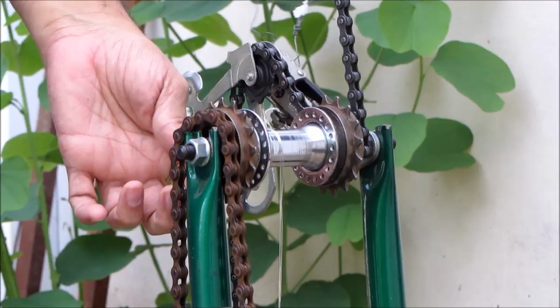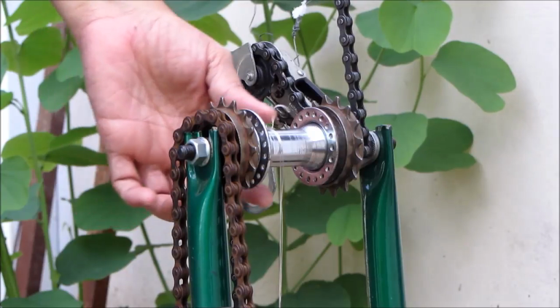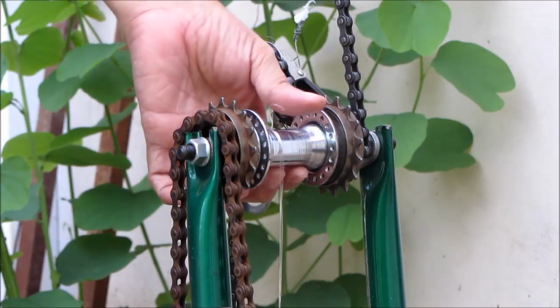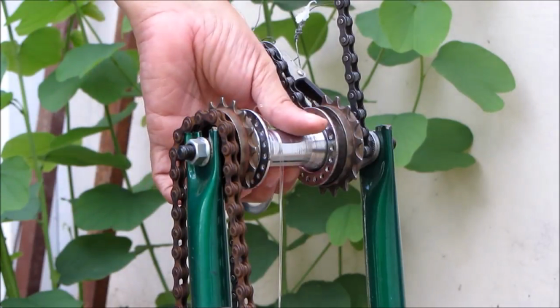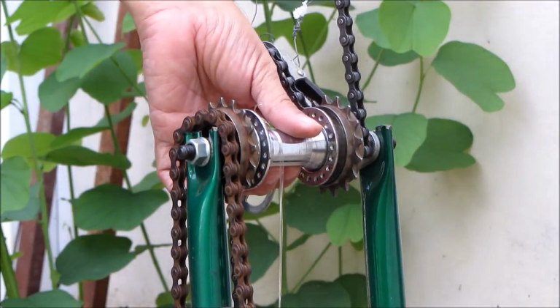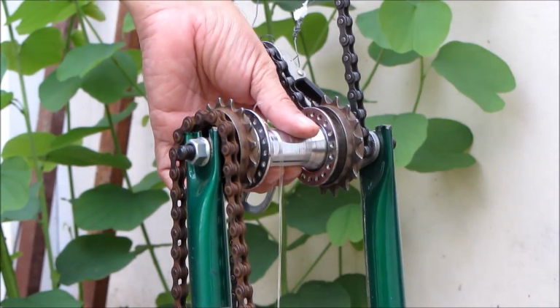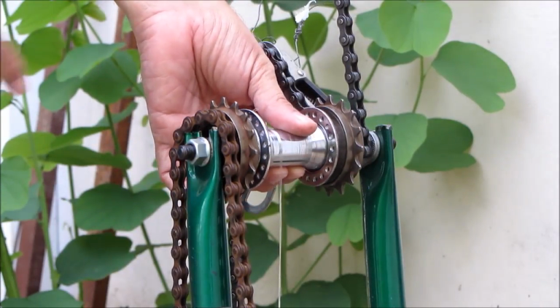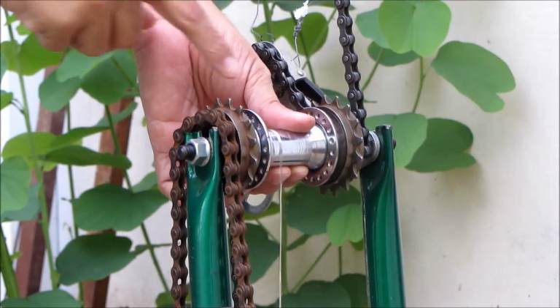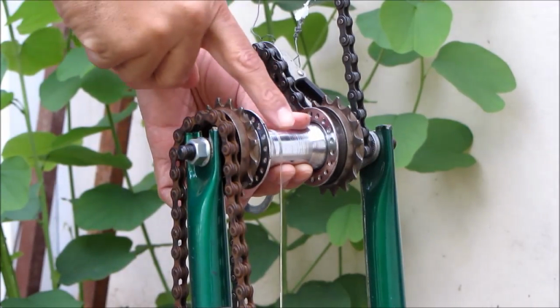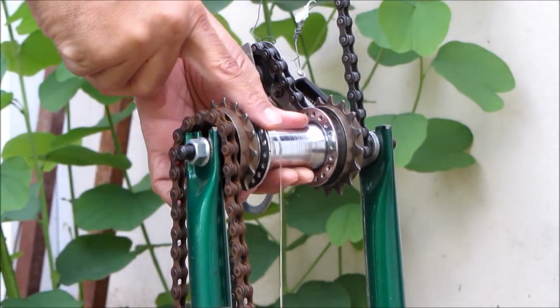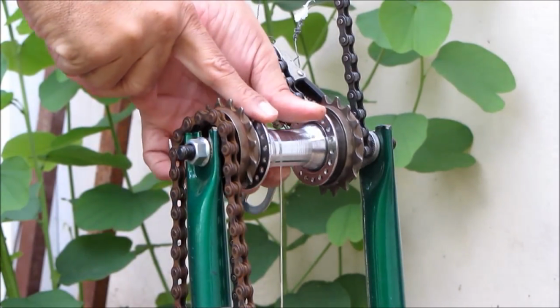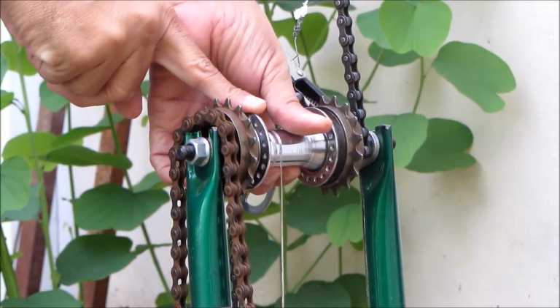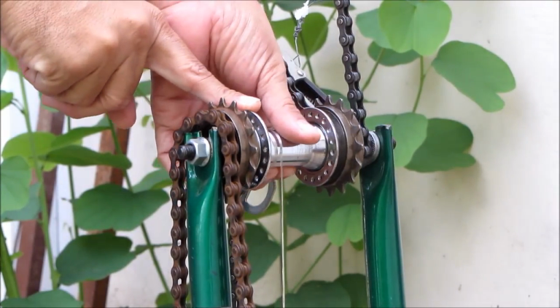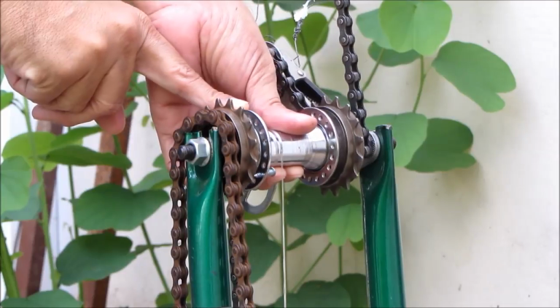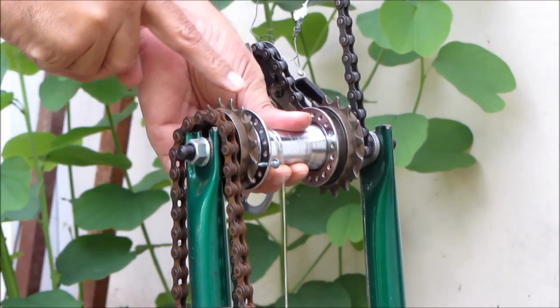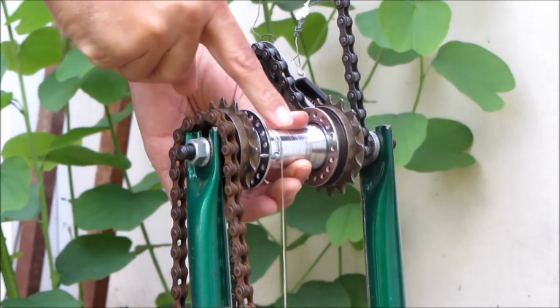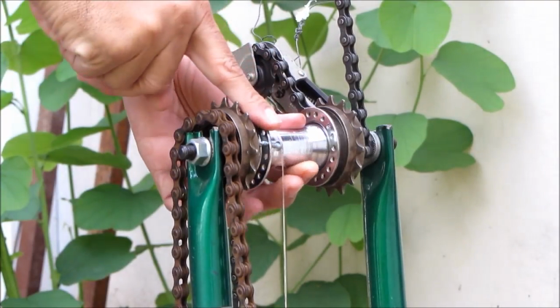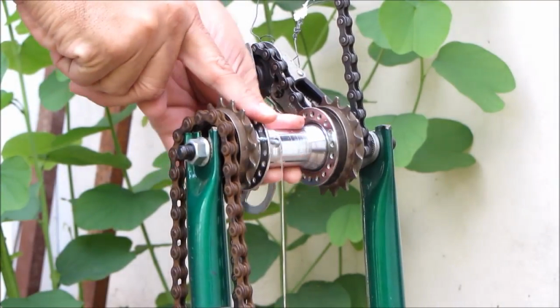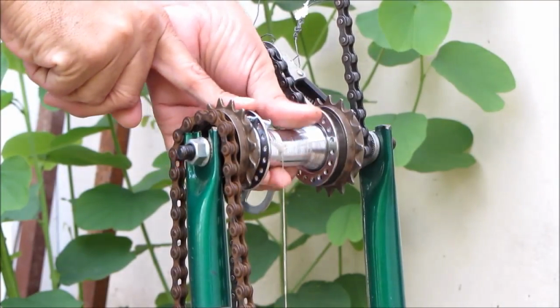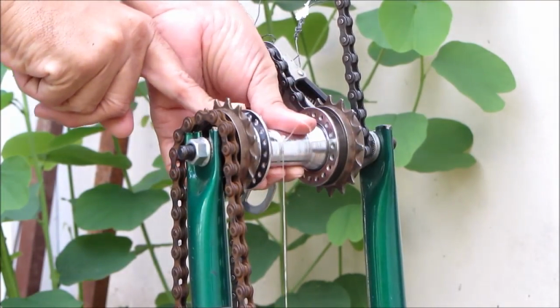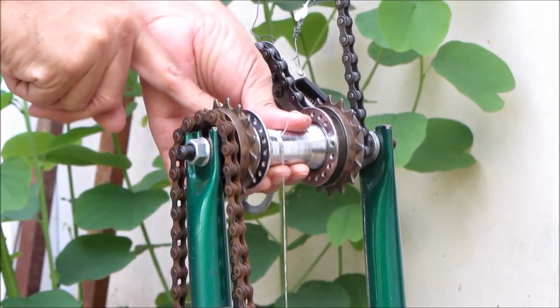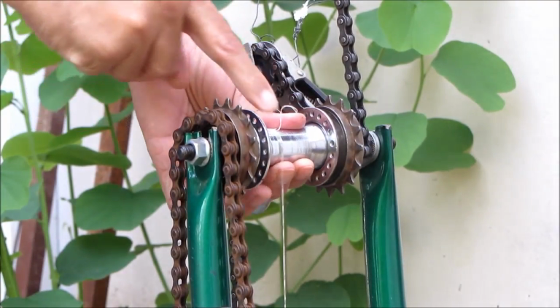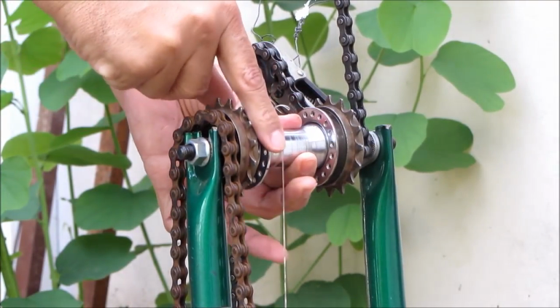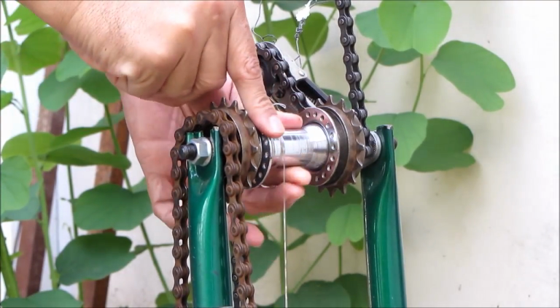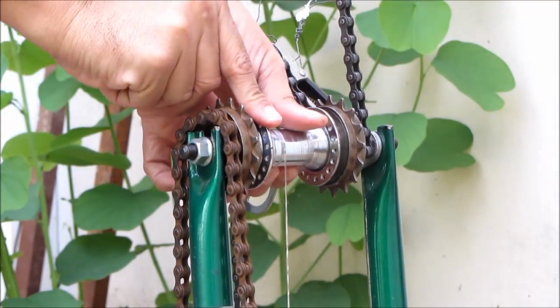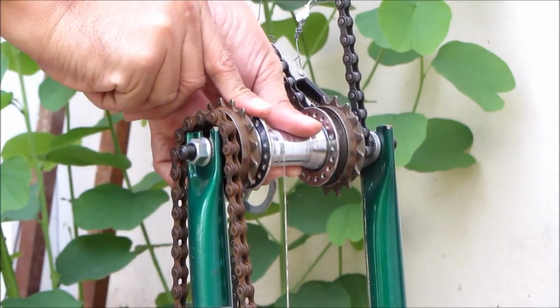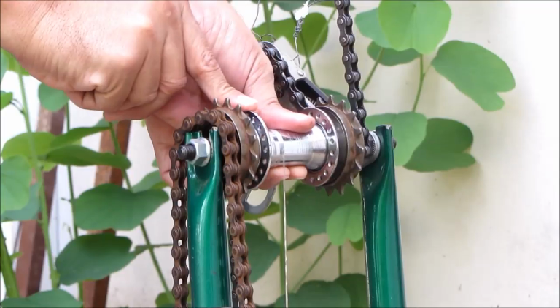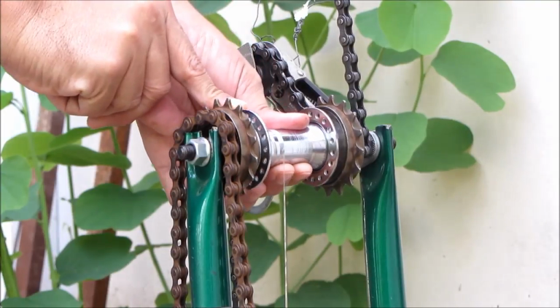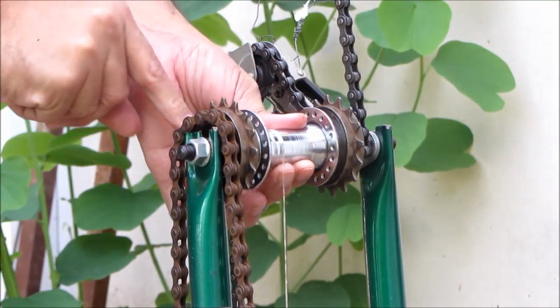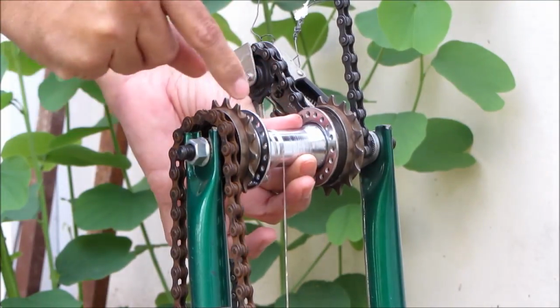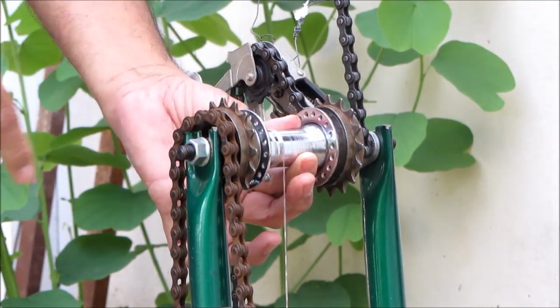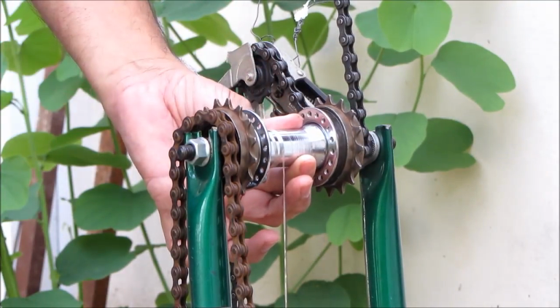This demonstration shows the axle rotating and winding up the nylon string, which brings up the mass. If no chains are attached to the ratchet, the axle moves freely both in the clockwise direction and in the counterclockwise direction.